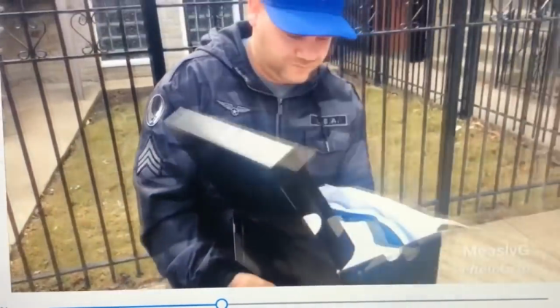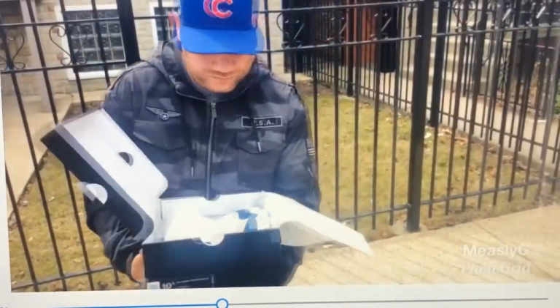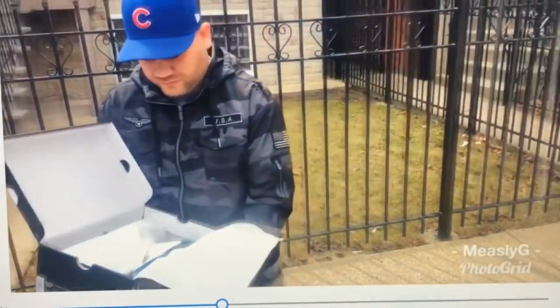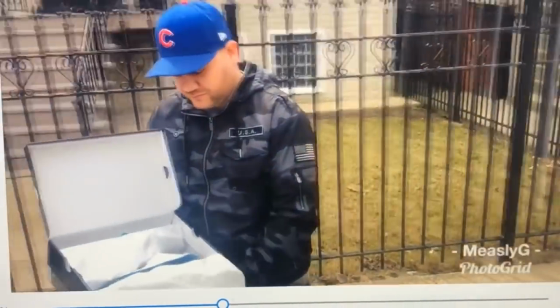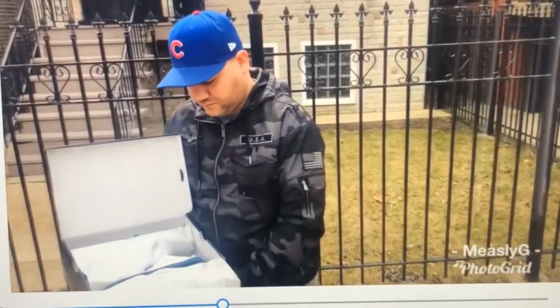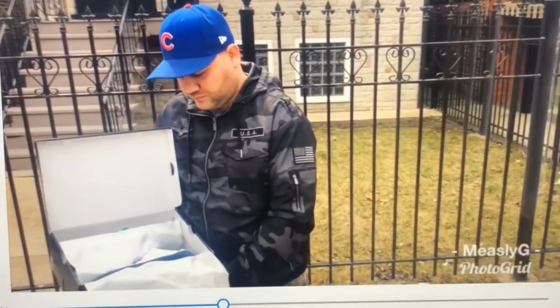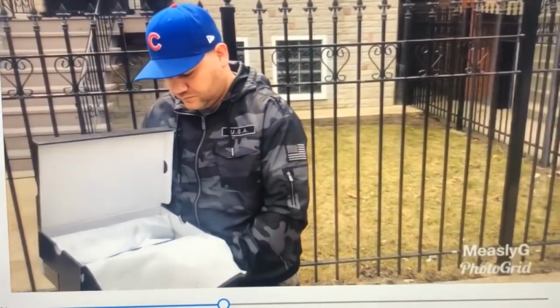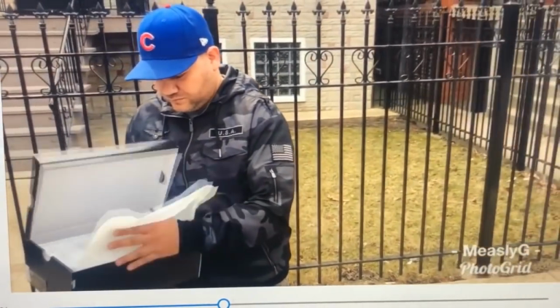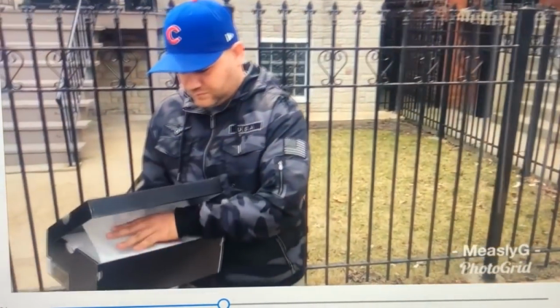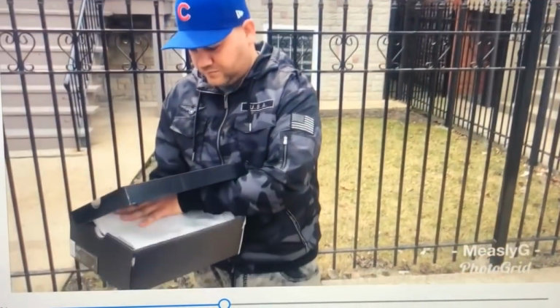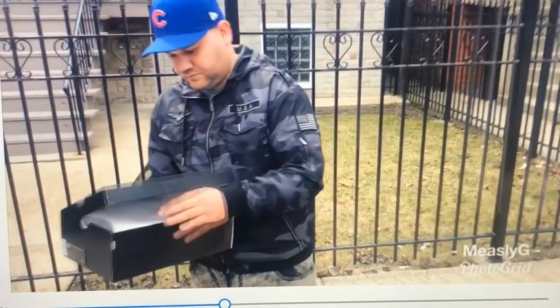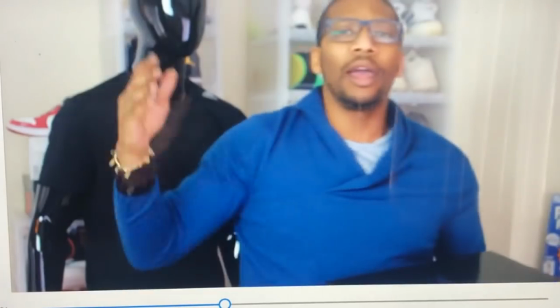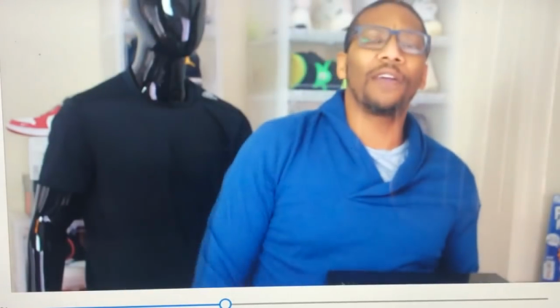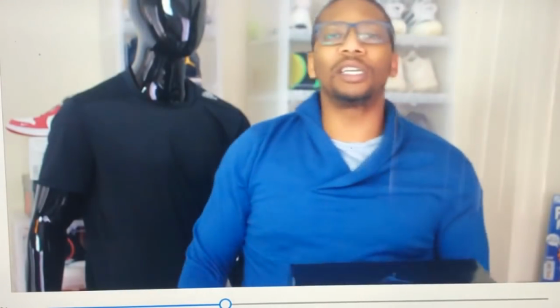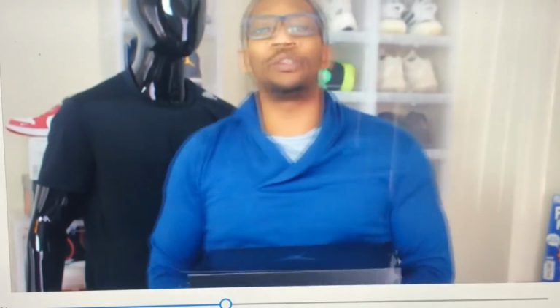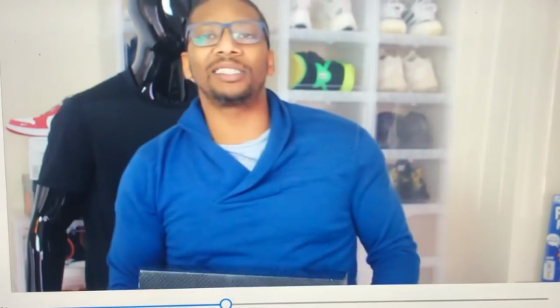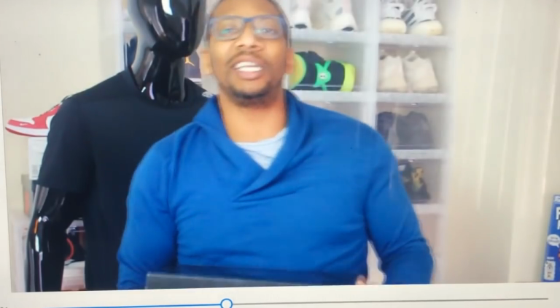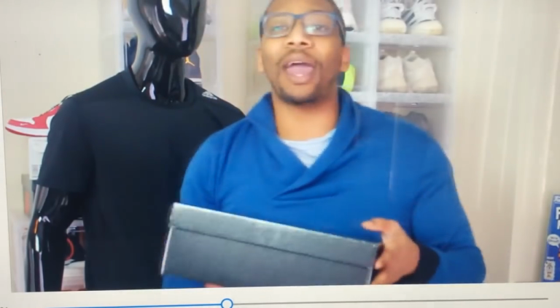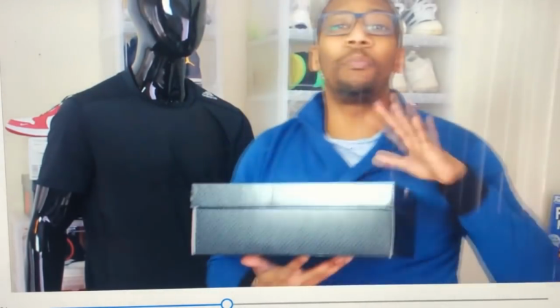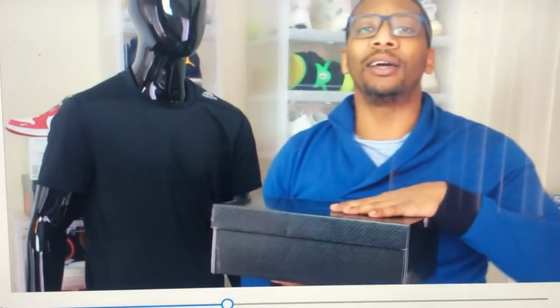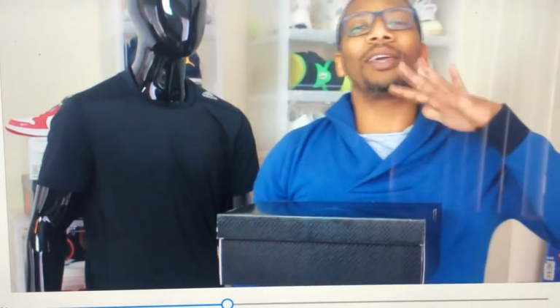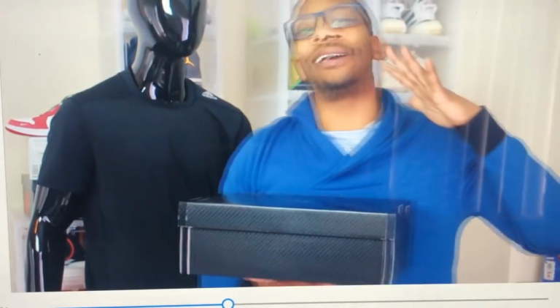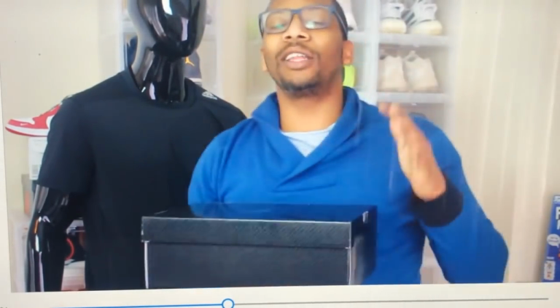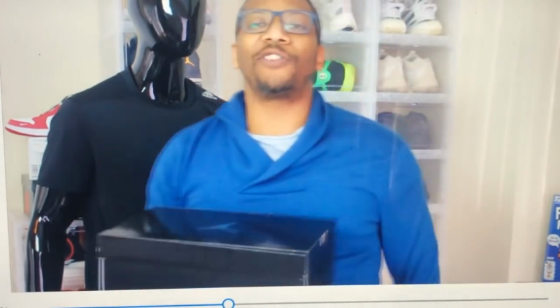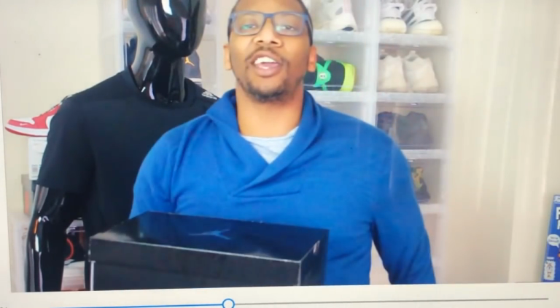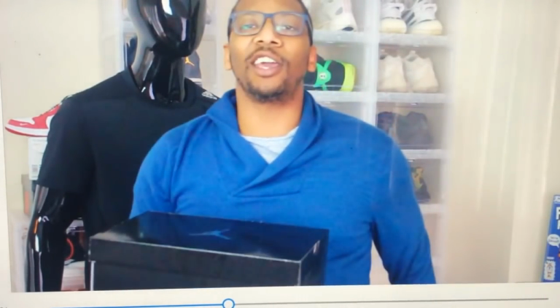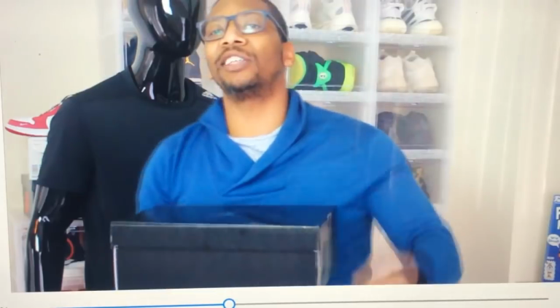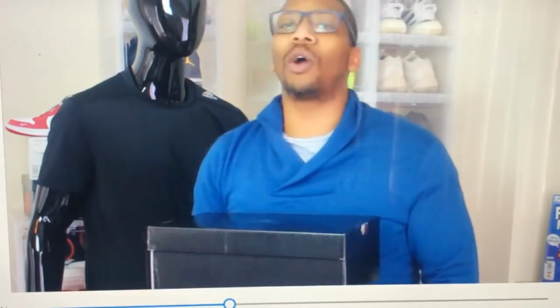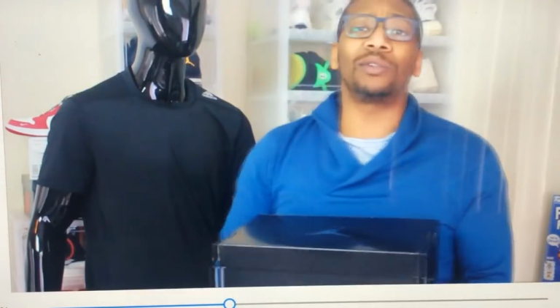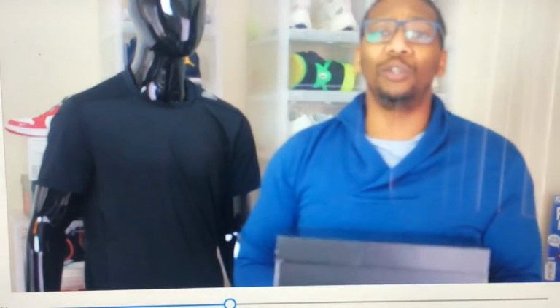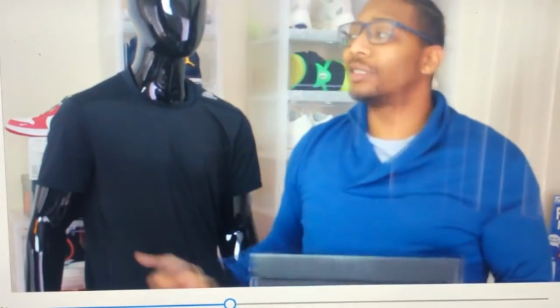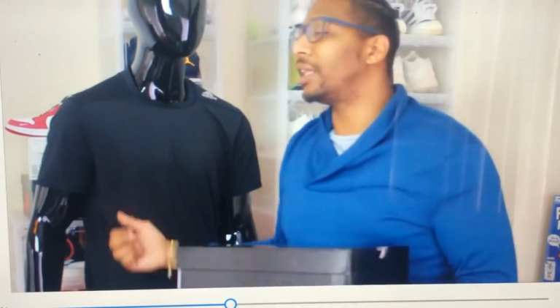Jay Garza, y'all — I have where you can hit him up, link in the description. It's your boy Measley G and I'm back with a banger. We got an early release for y'all, but before we get into it, you already know what to do — tell them, Cliff.